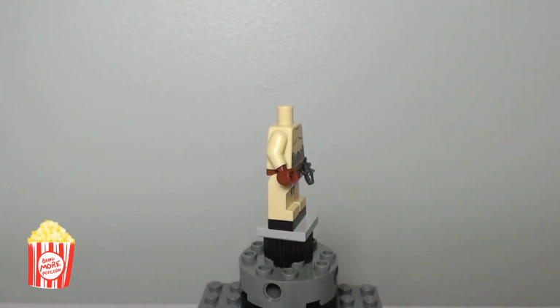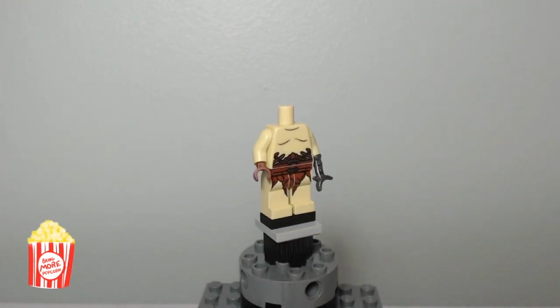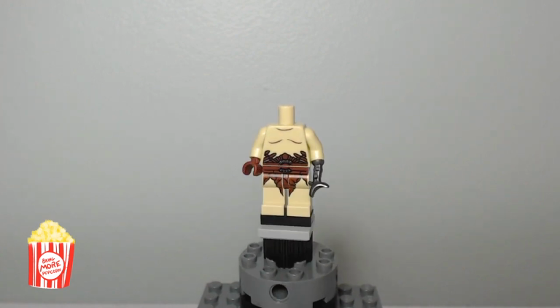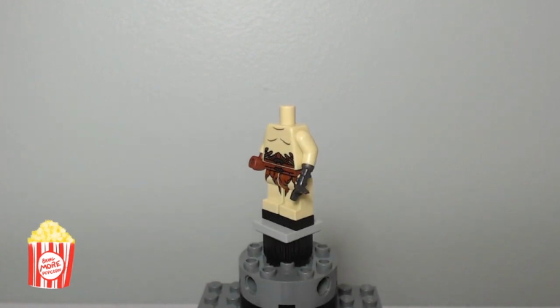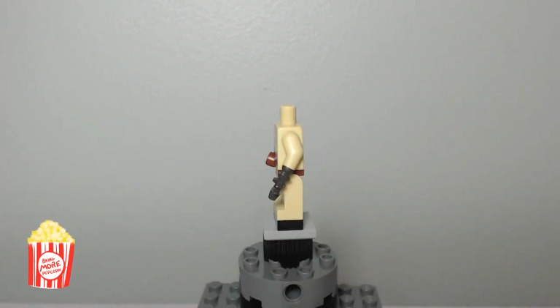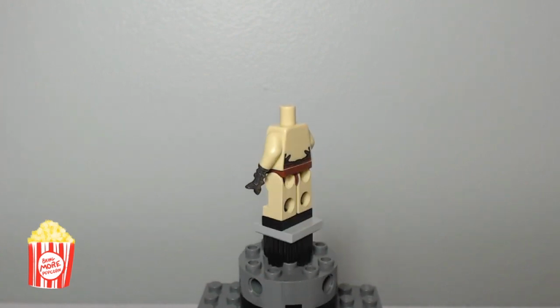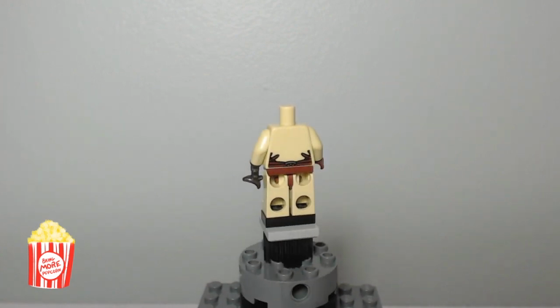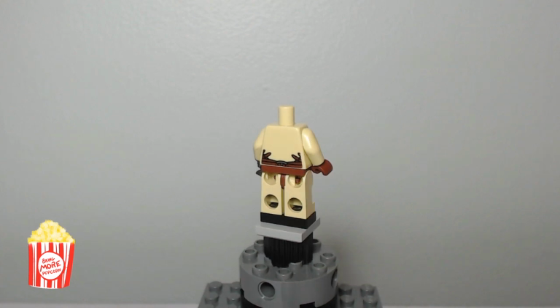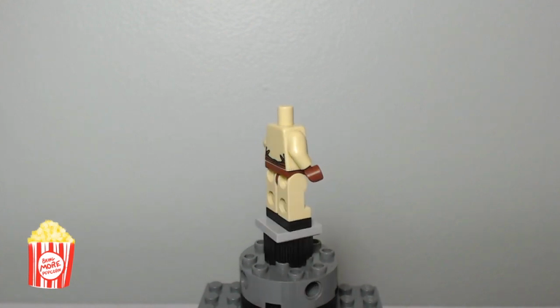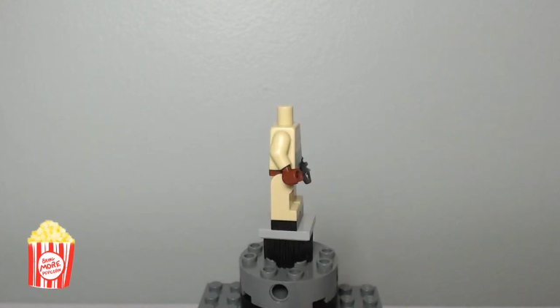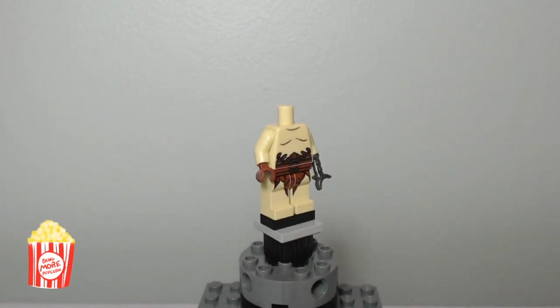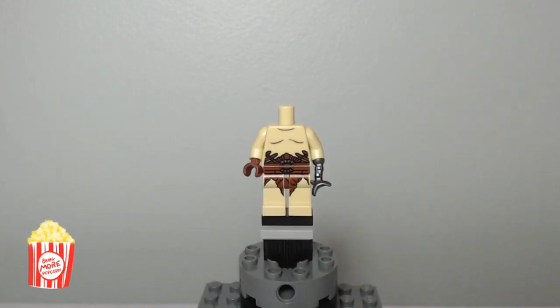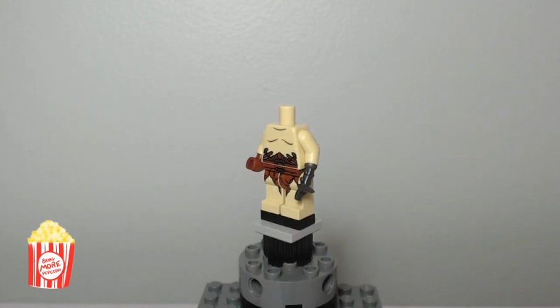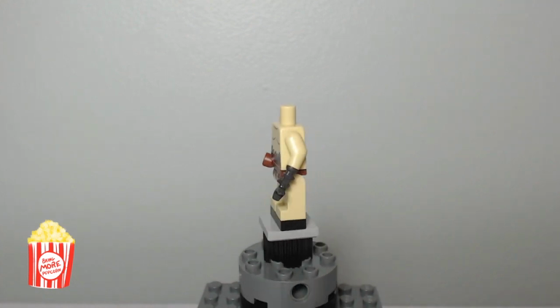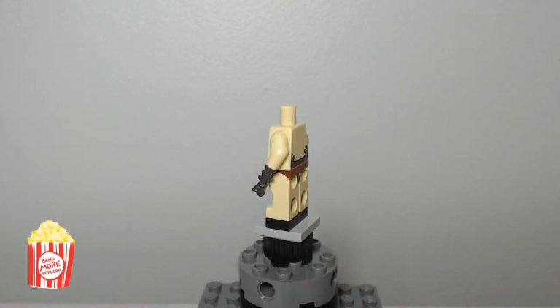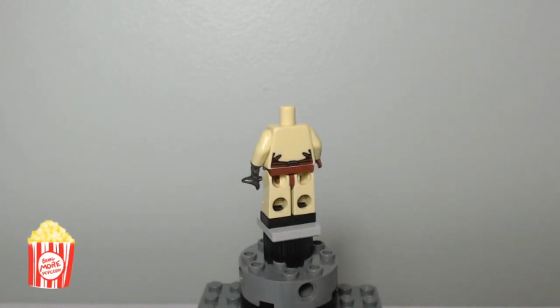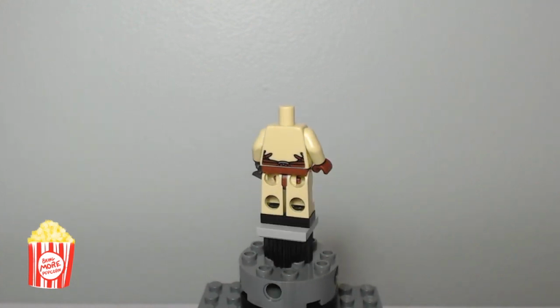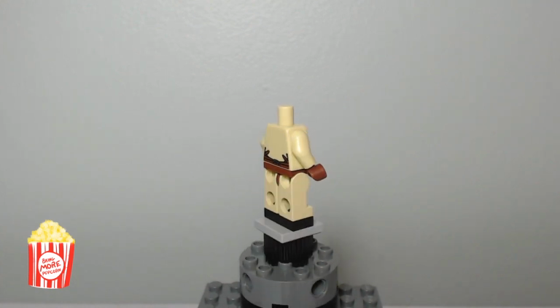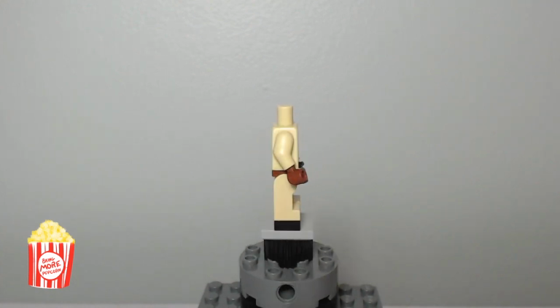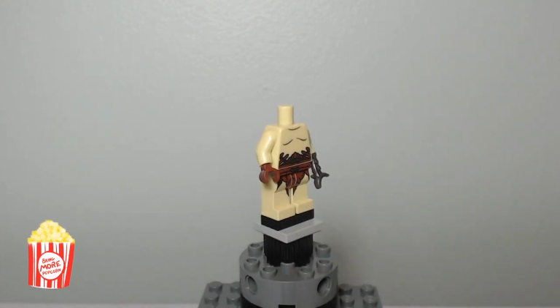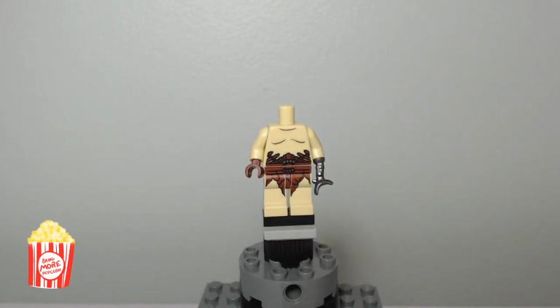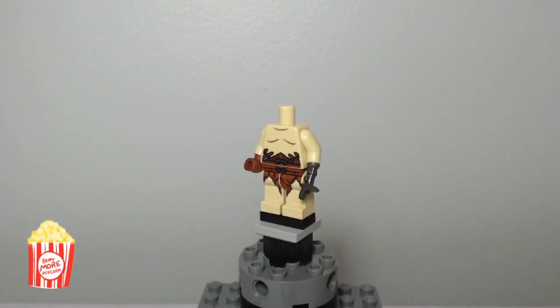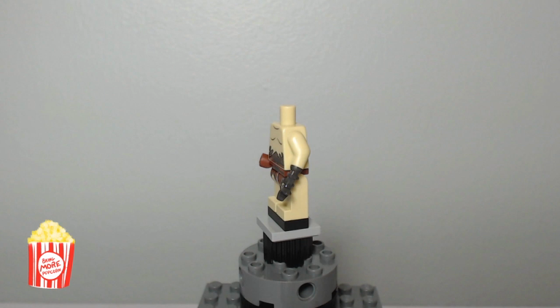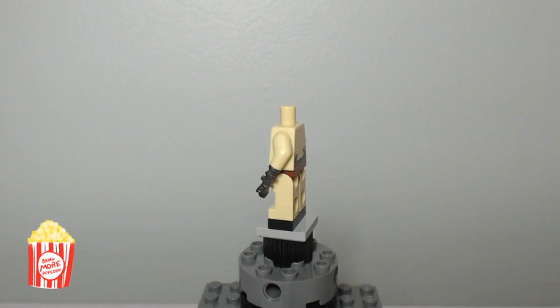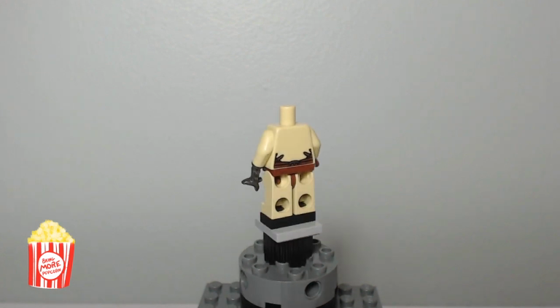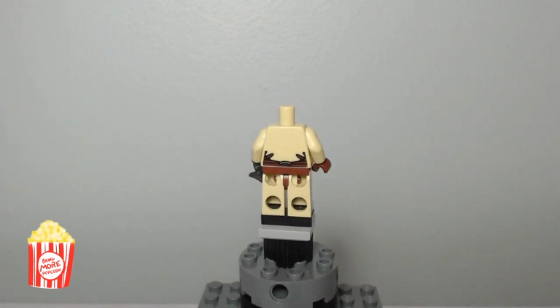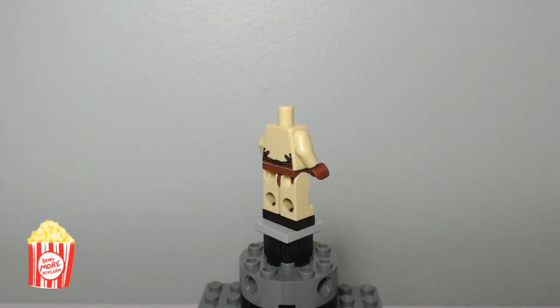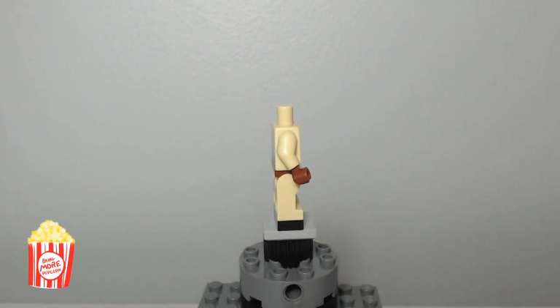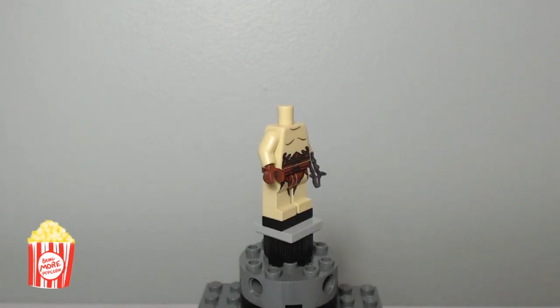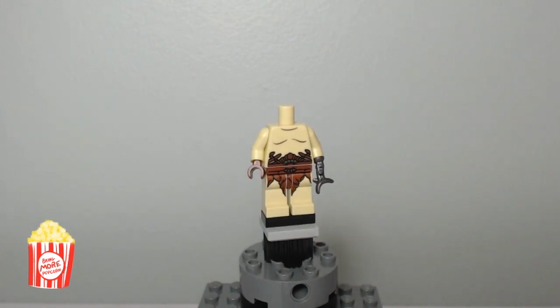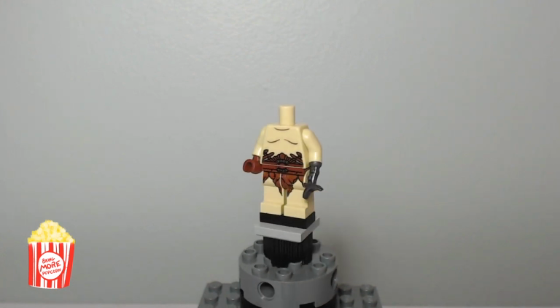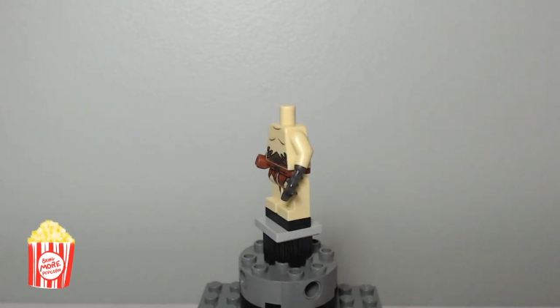Probably my favorite part about this Azog minifigure is his claw hand. I'm really glad they gave him this instead of maybe a standard black hand, which would have been not so great.